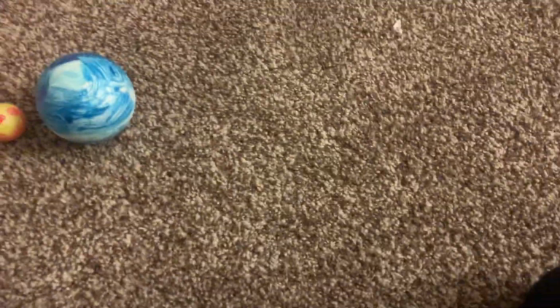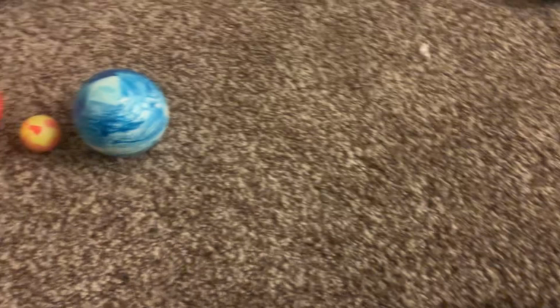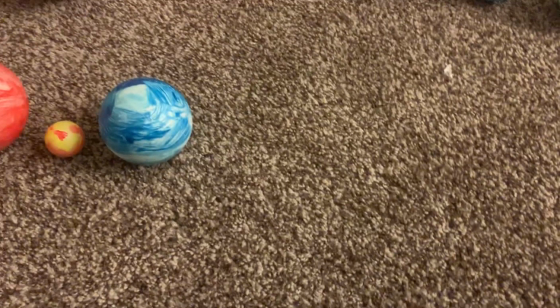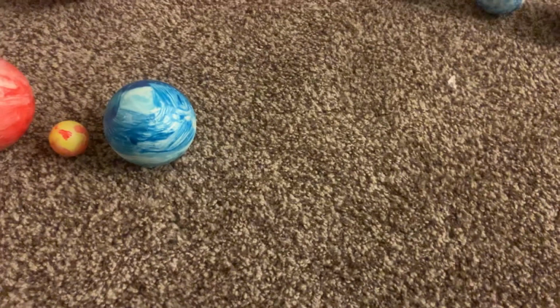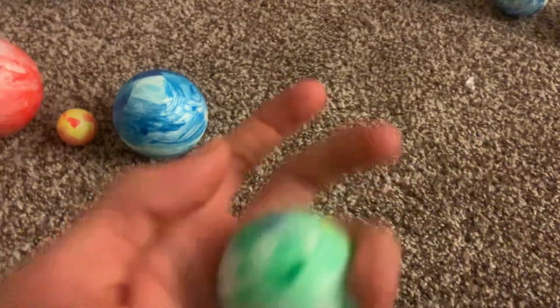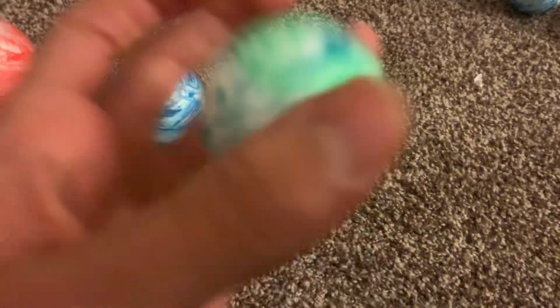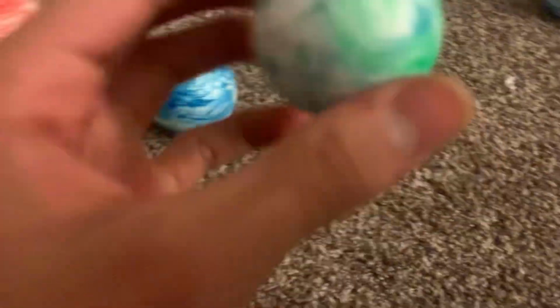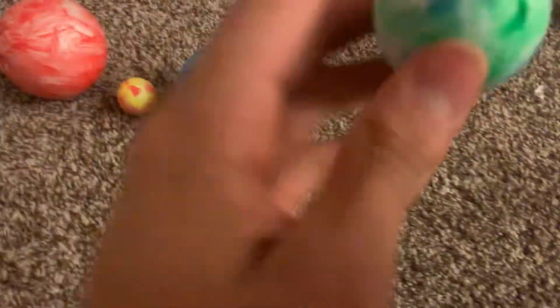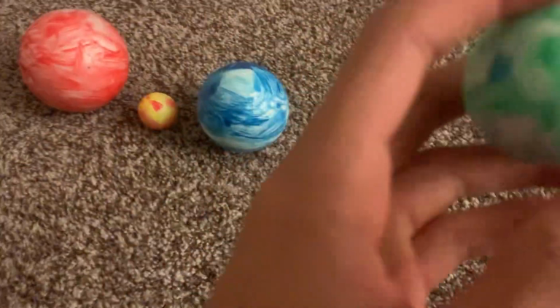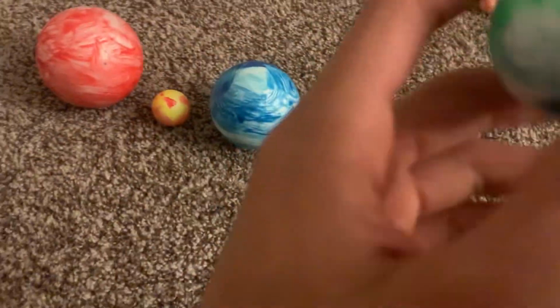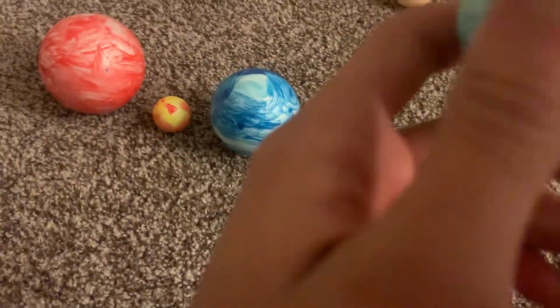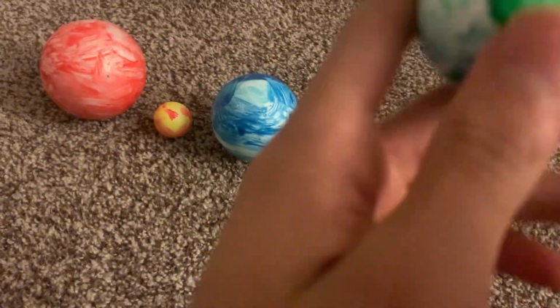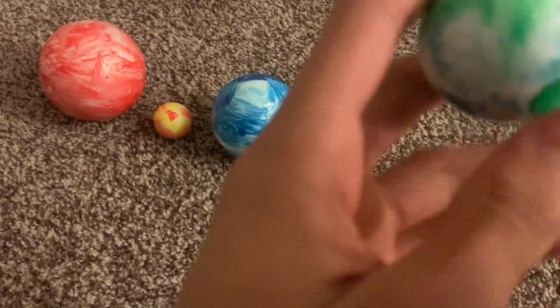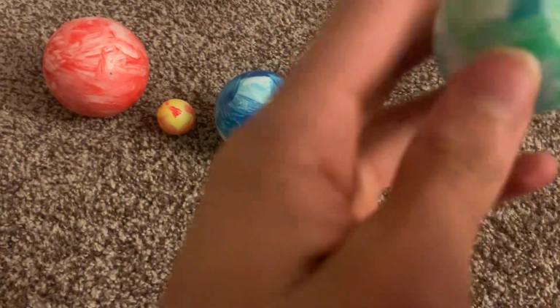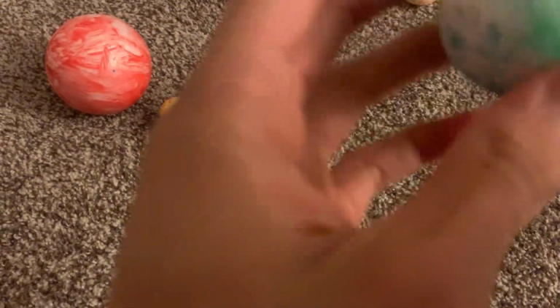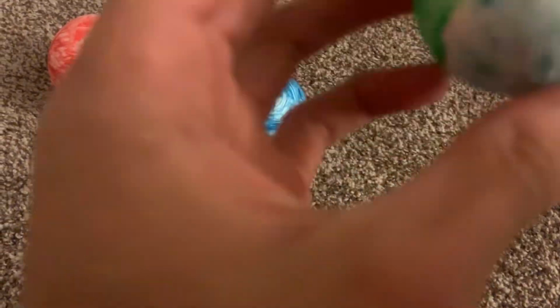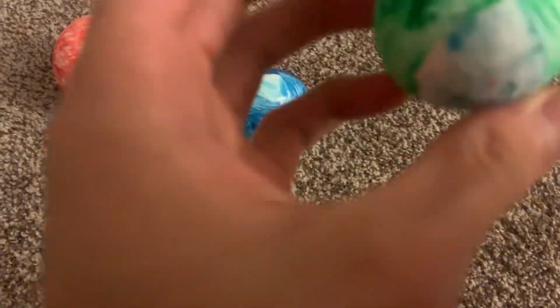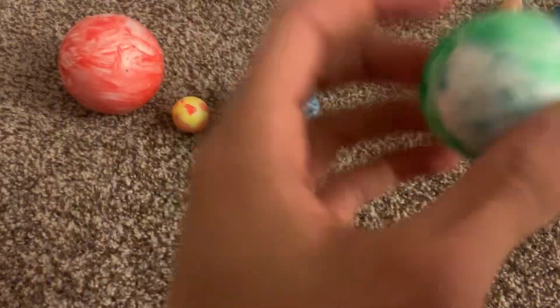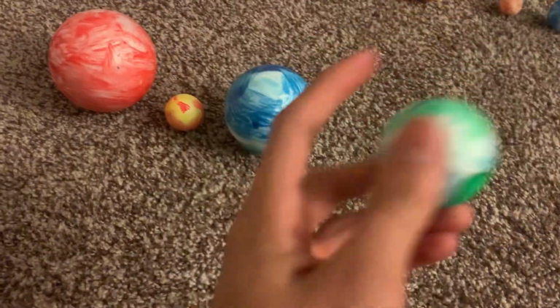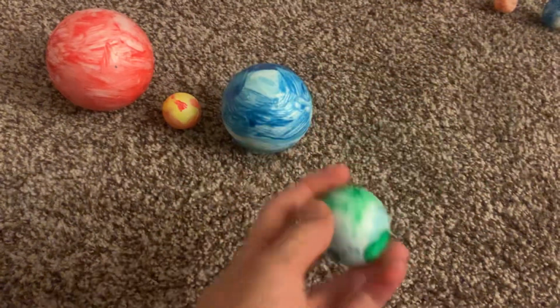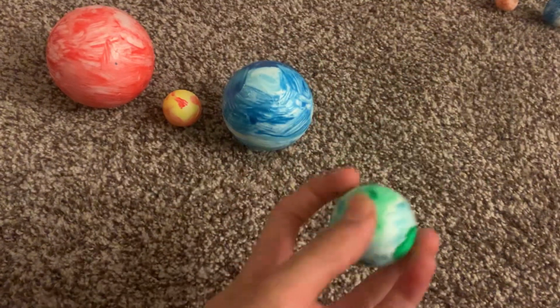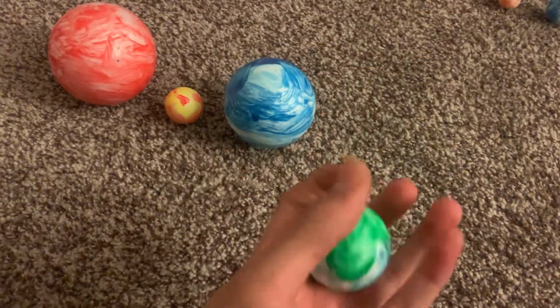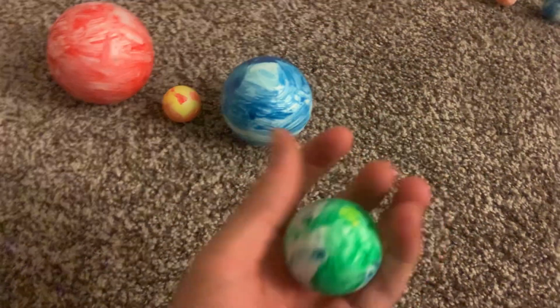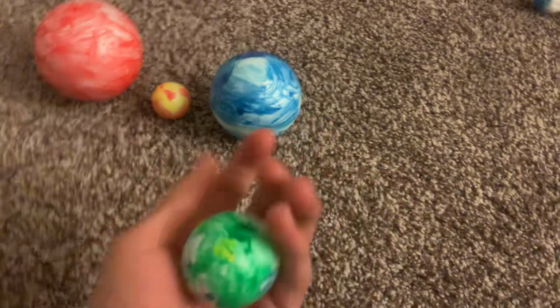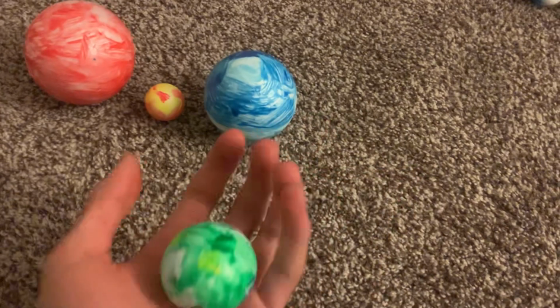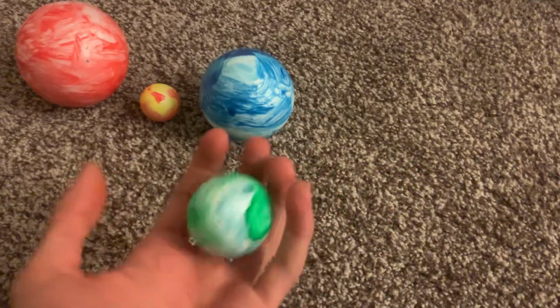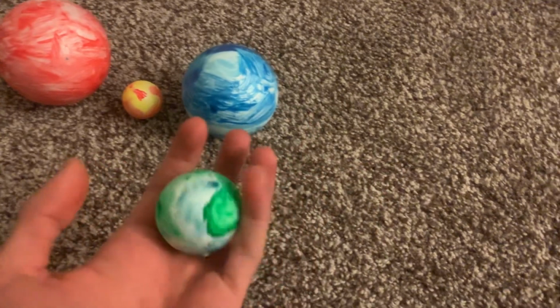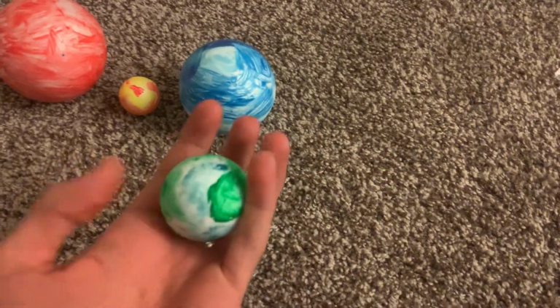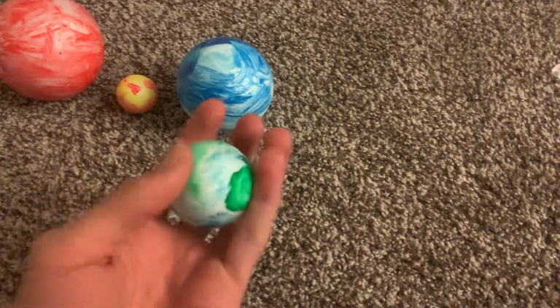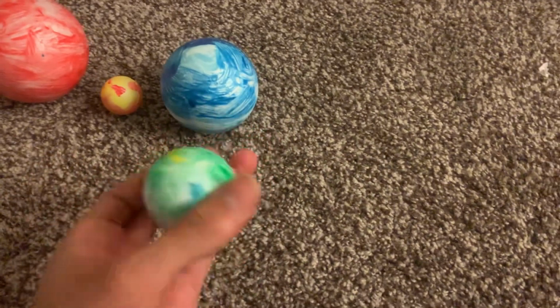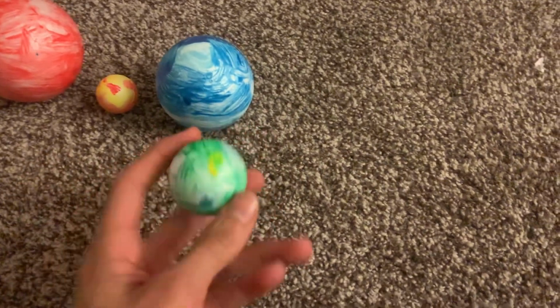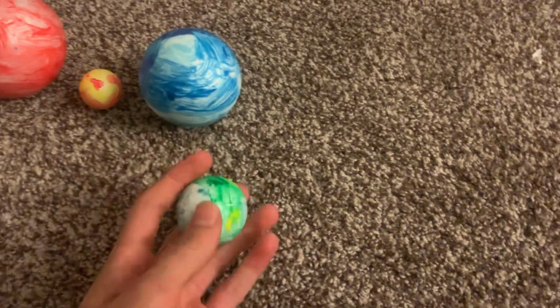The next one is Gliese 581c. It's quite a bit like 100 degrees on the average temperature.